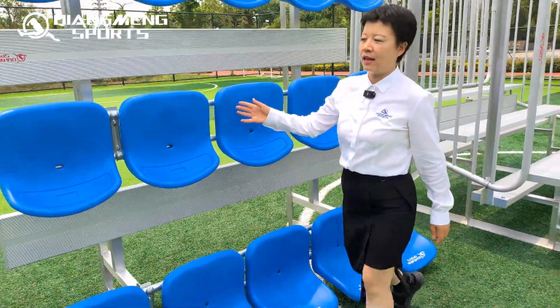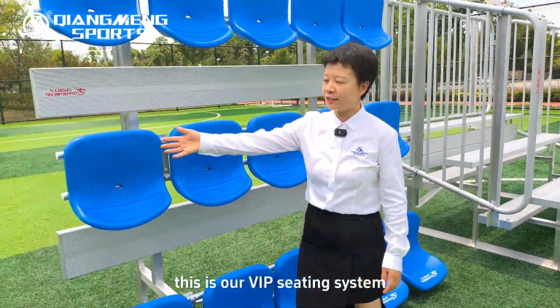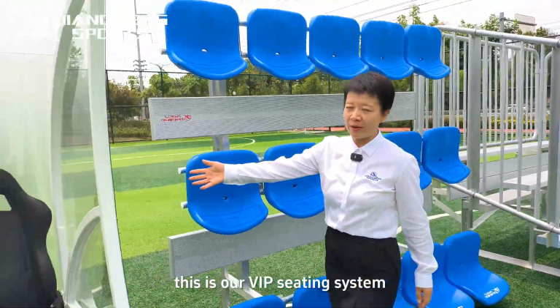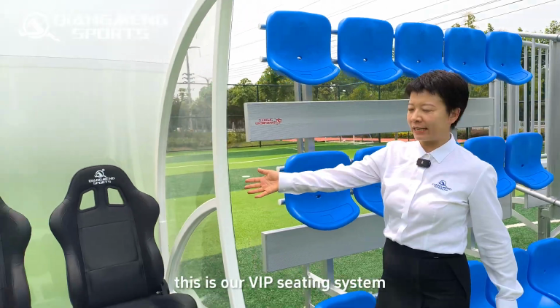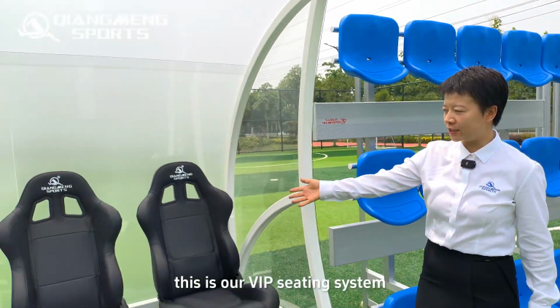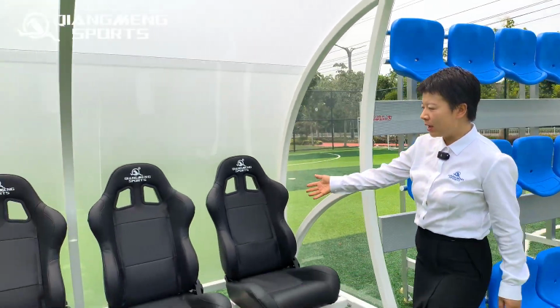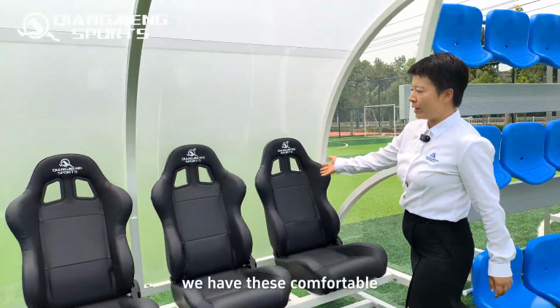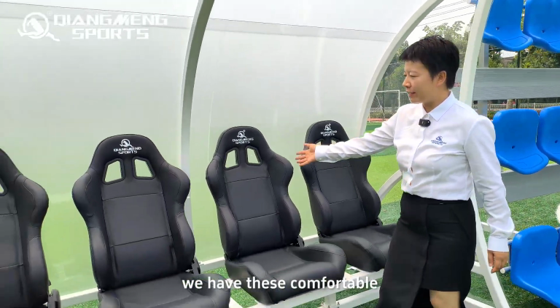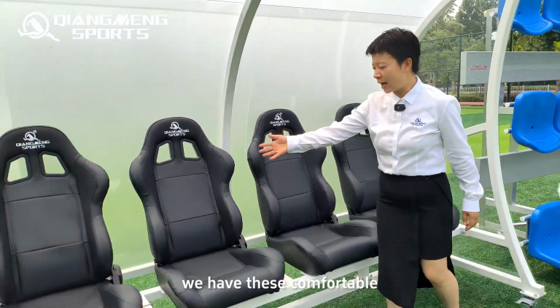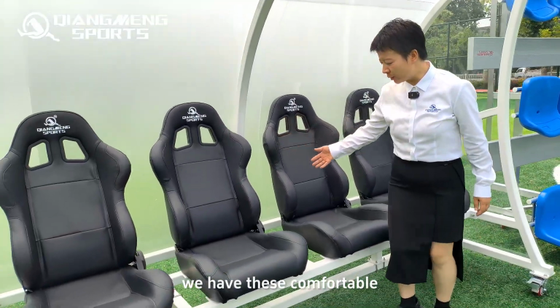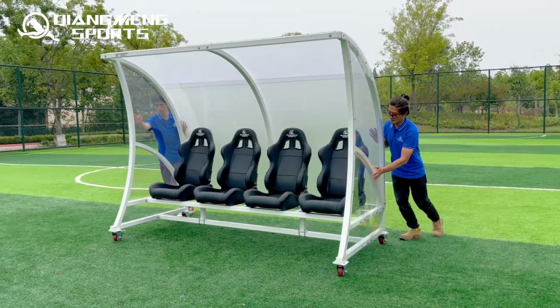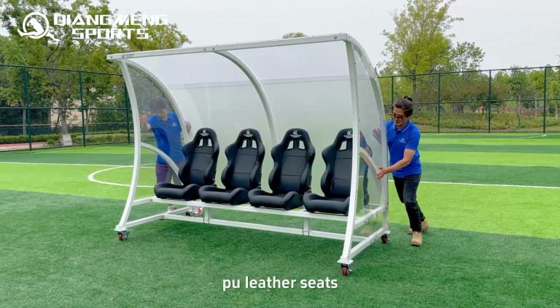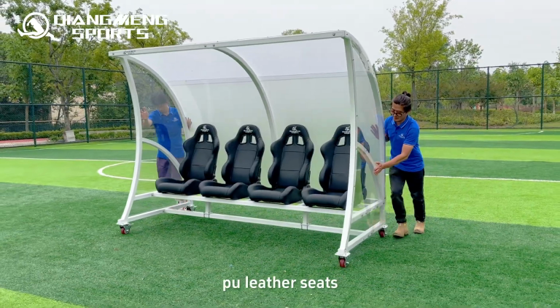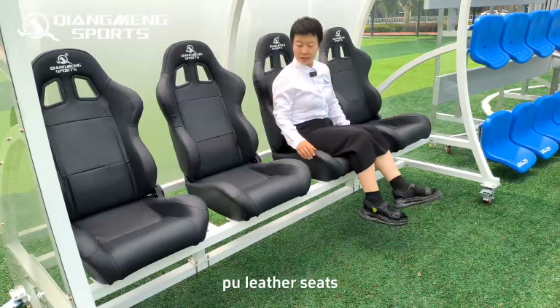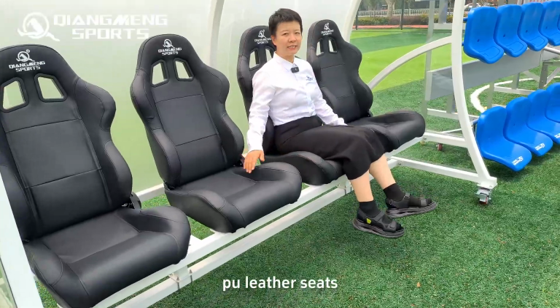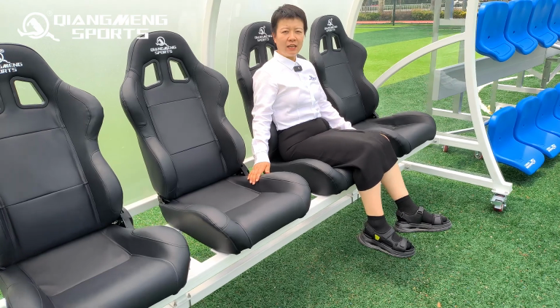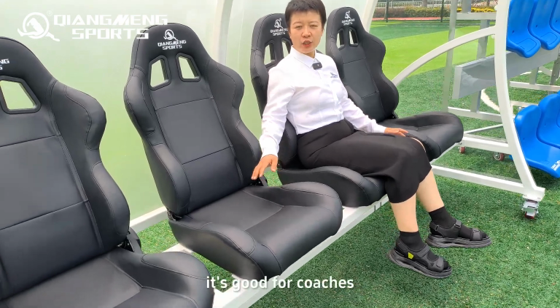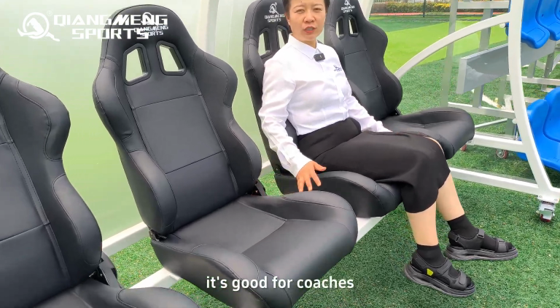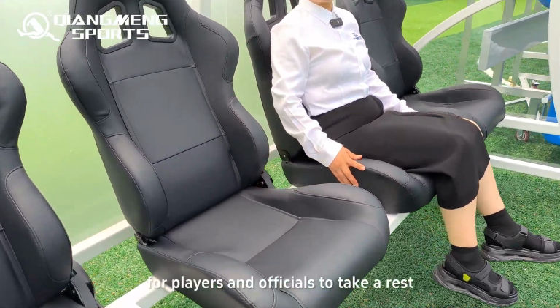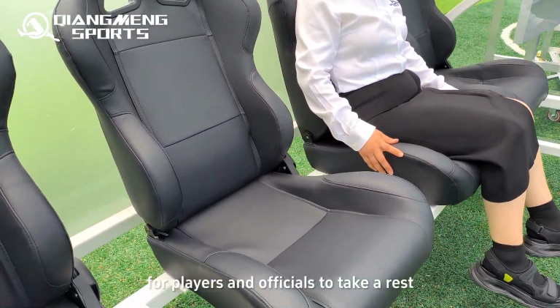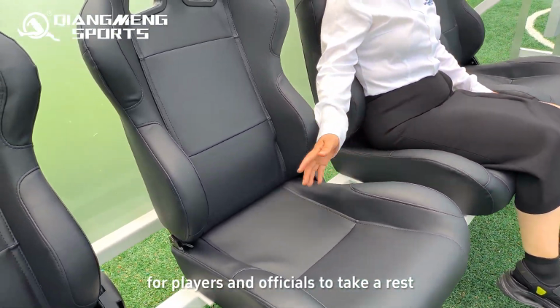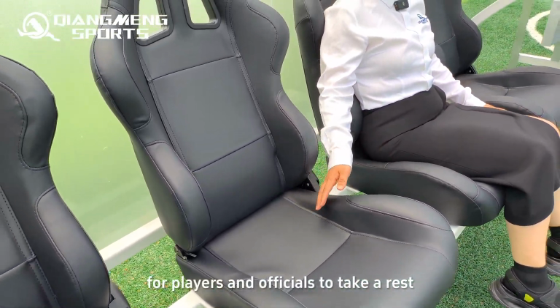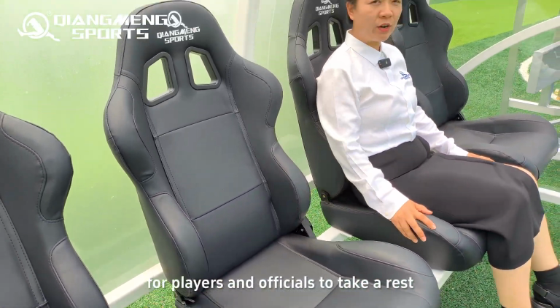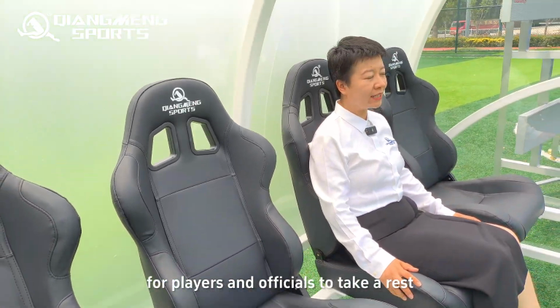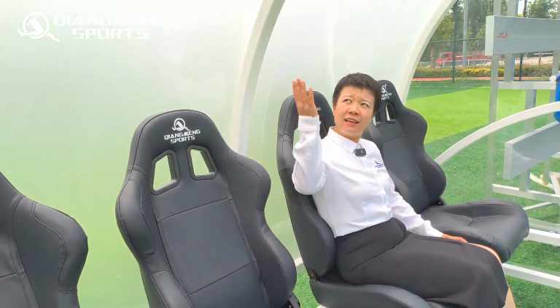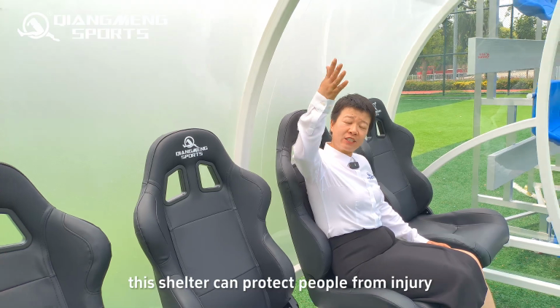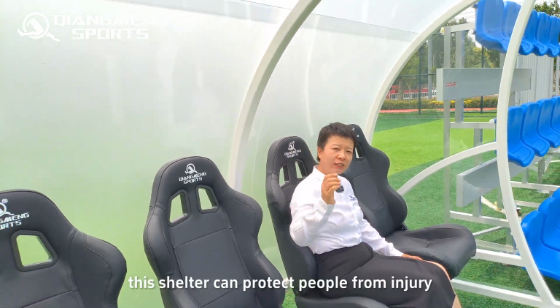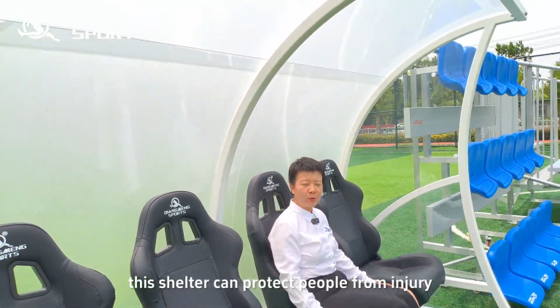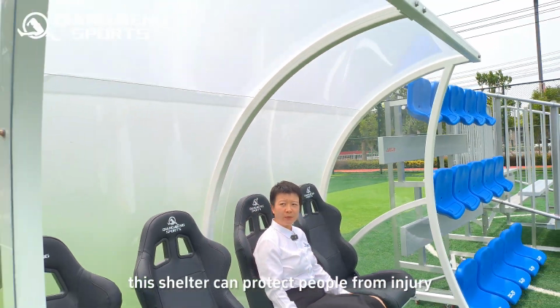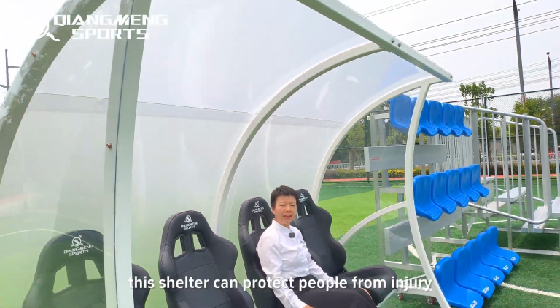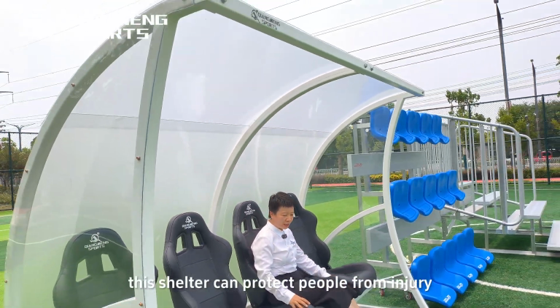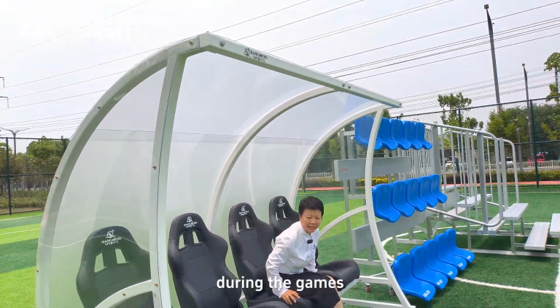This is our VIP seating system. We have a comfortable PU leather seat — it's good for coaches, players, and officials to have a rest. This shelter can protect people from injury during games.